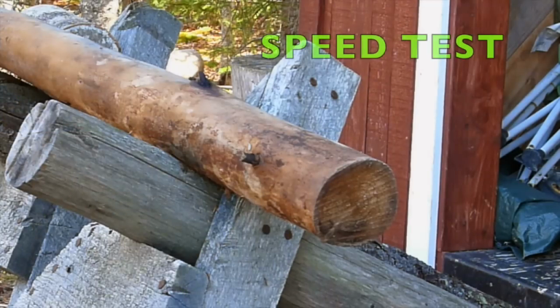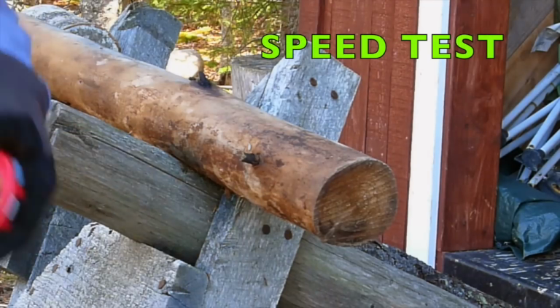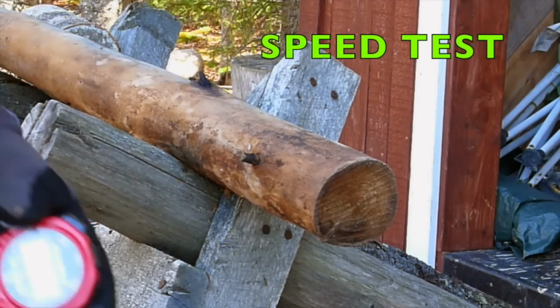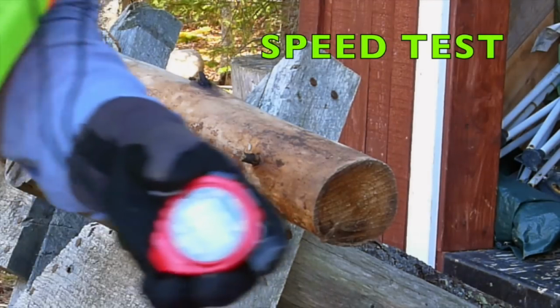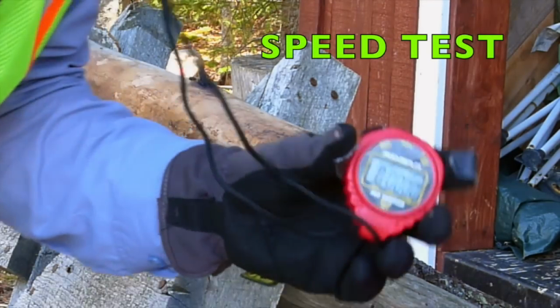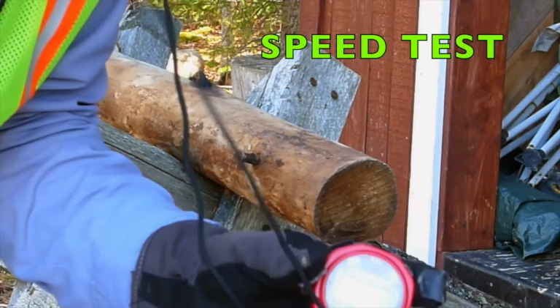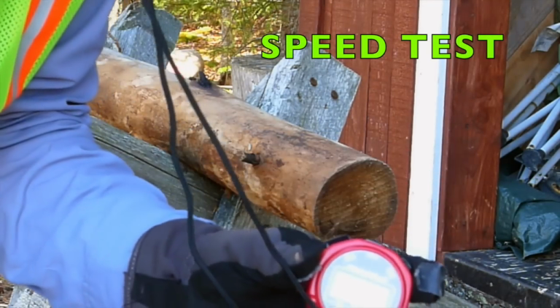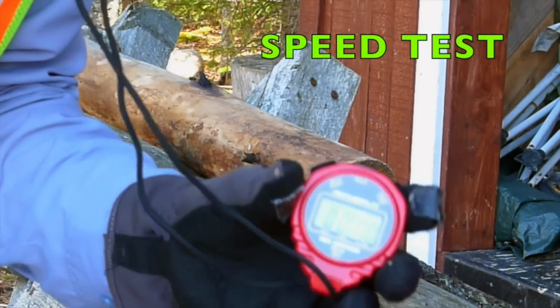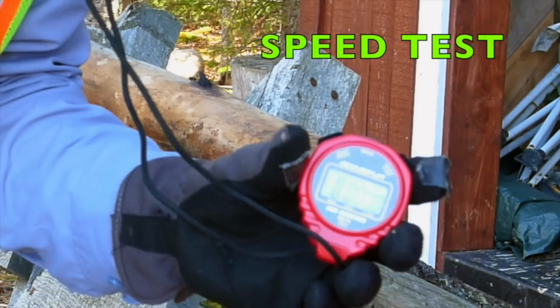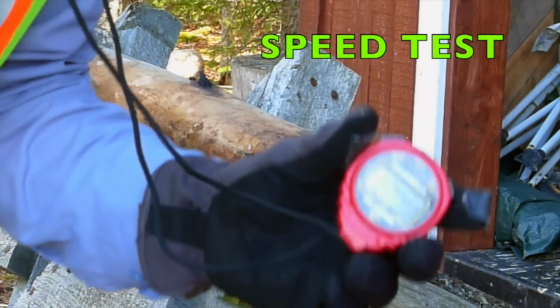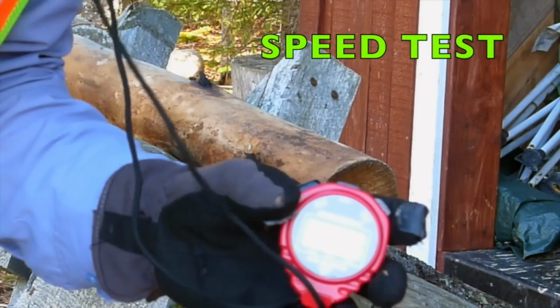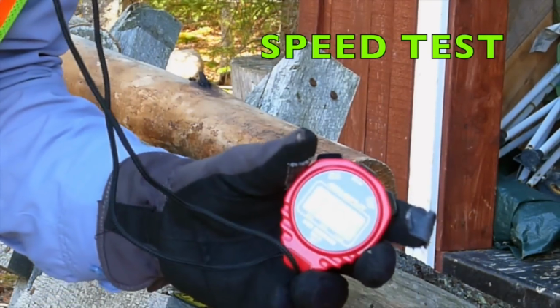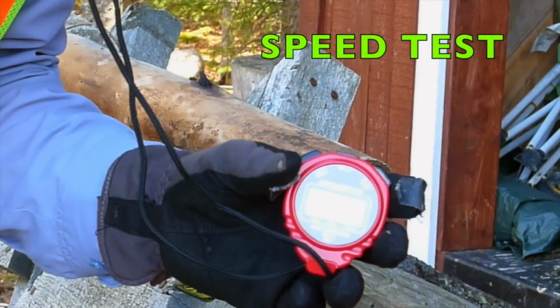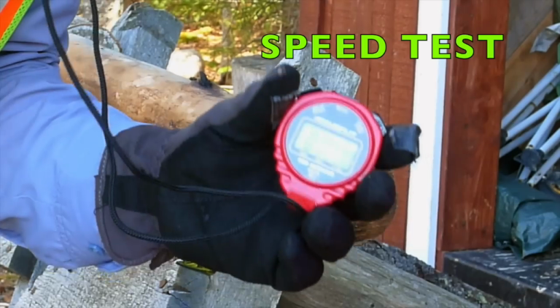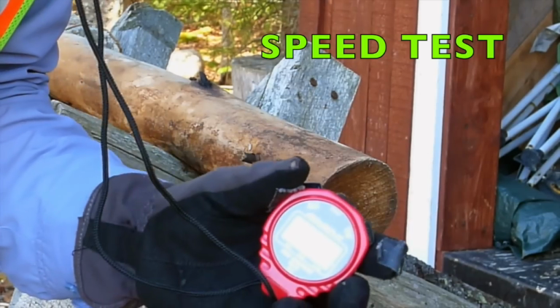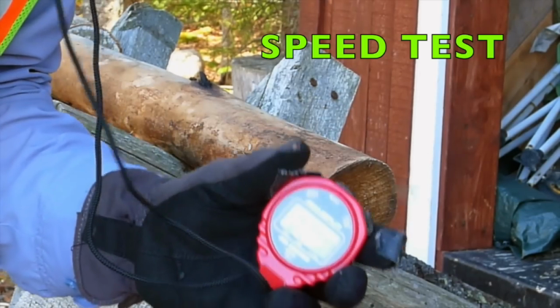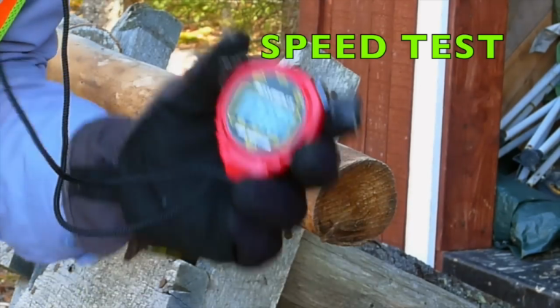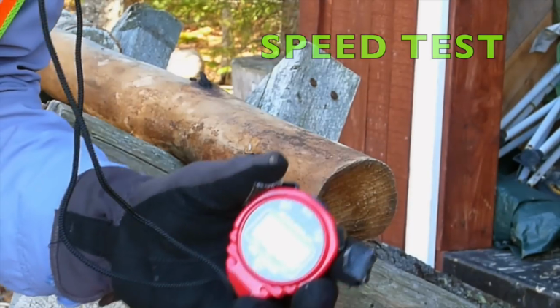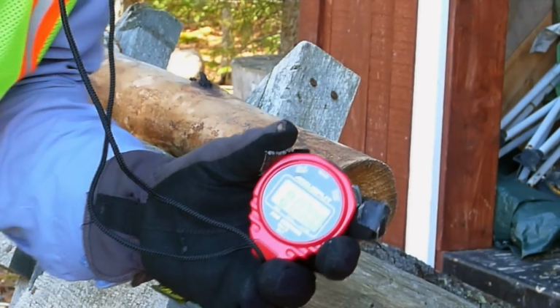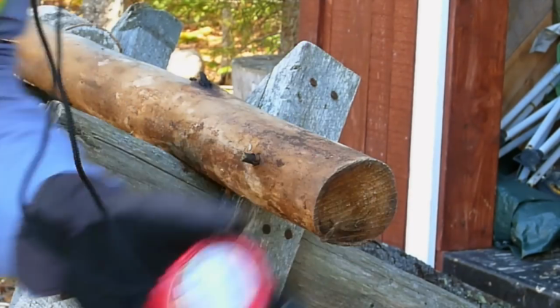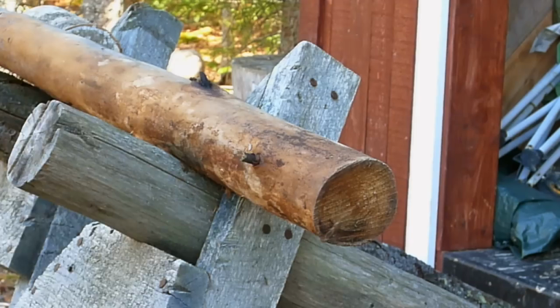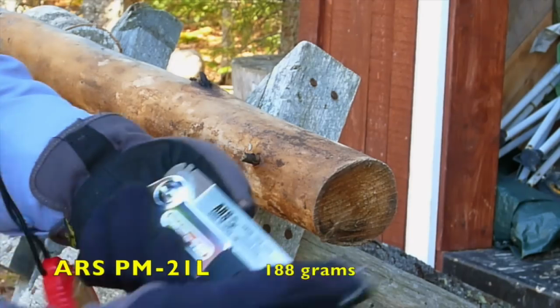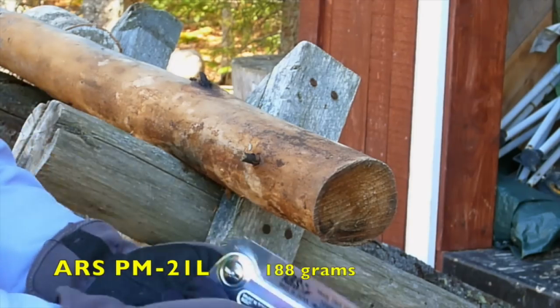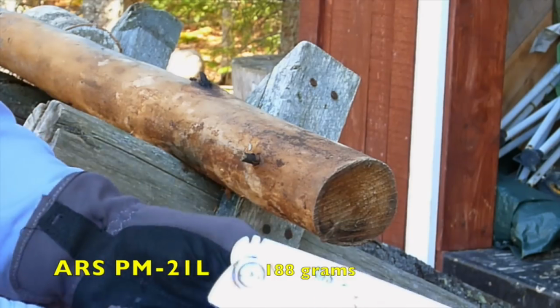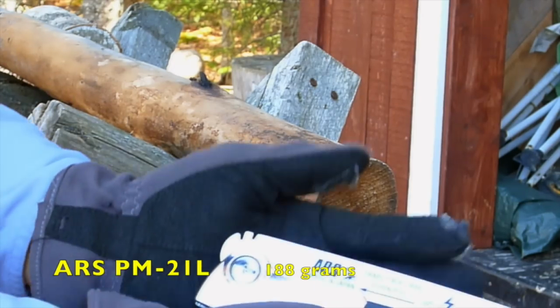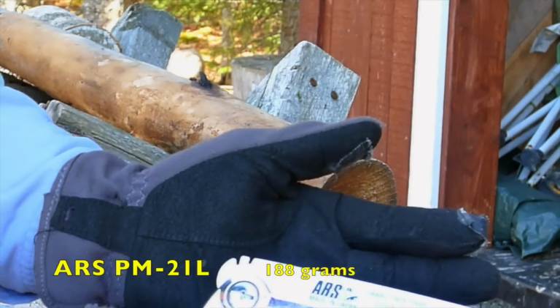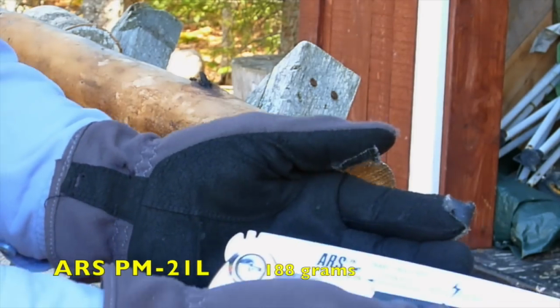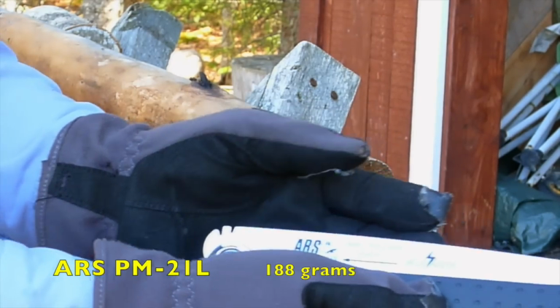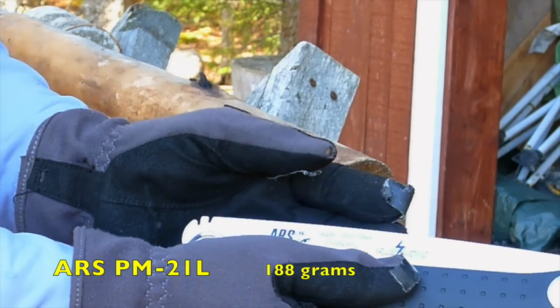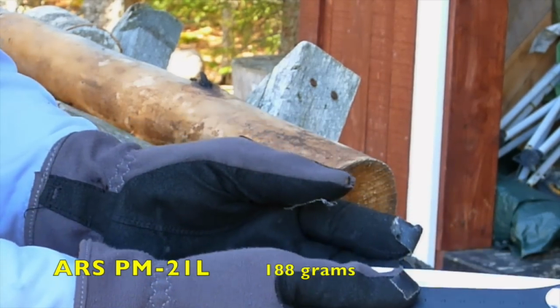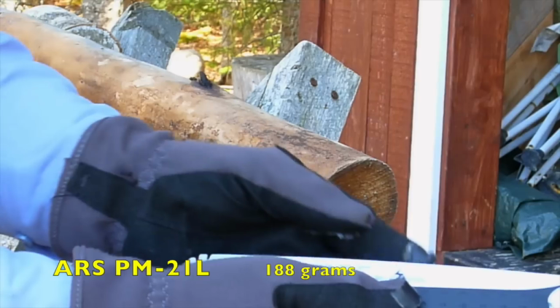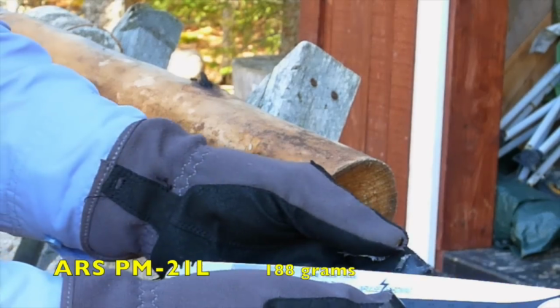Here we're going to time these saws in a speed test to see how fast they are, but also how easy or difficult it is to get through the wood. First up is the ARS folding saw, made in Japan.